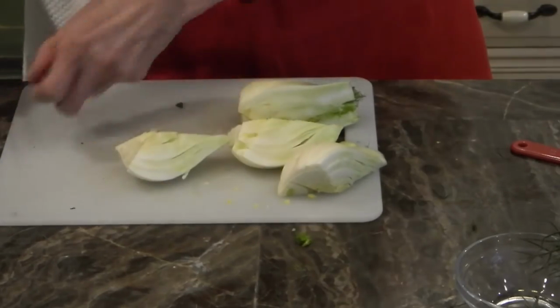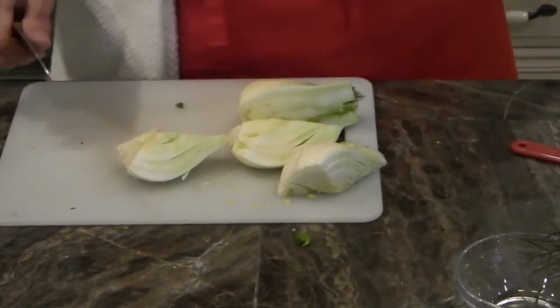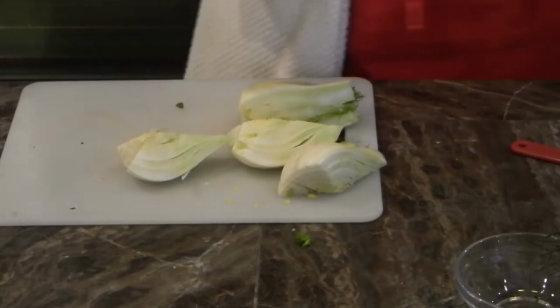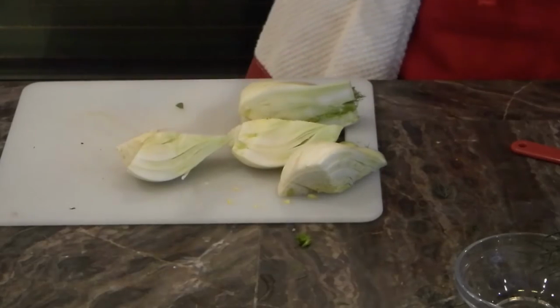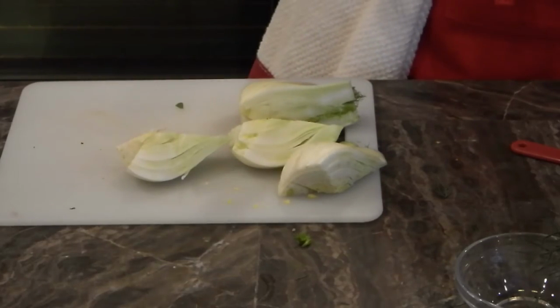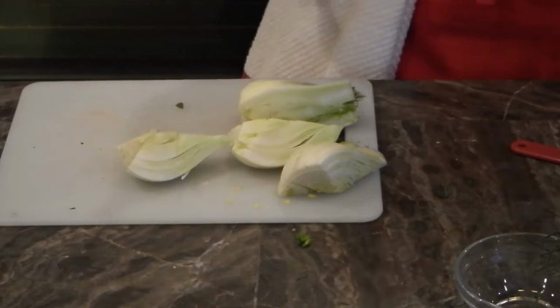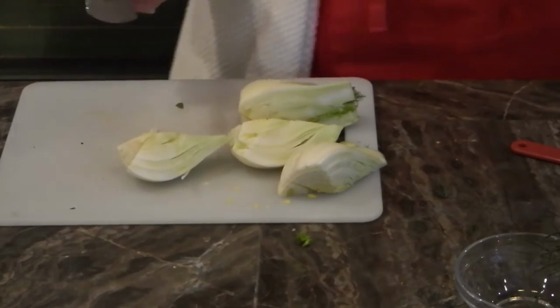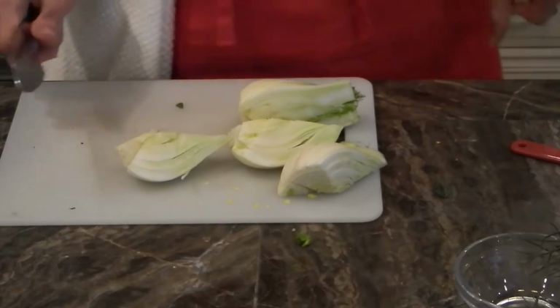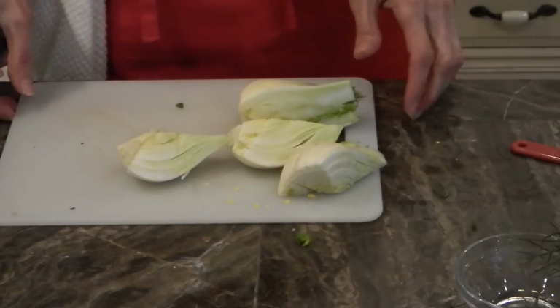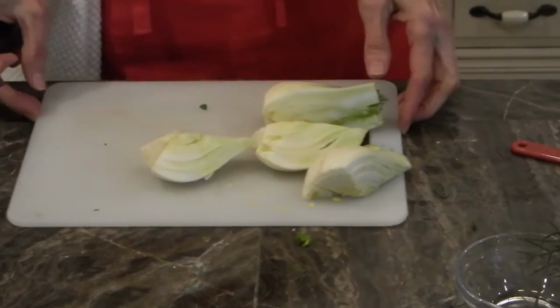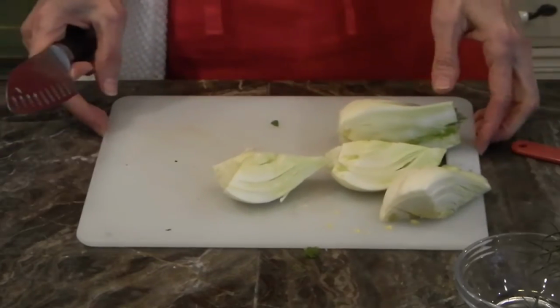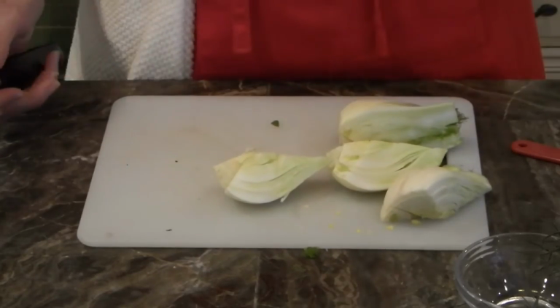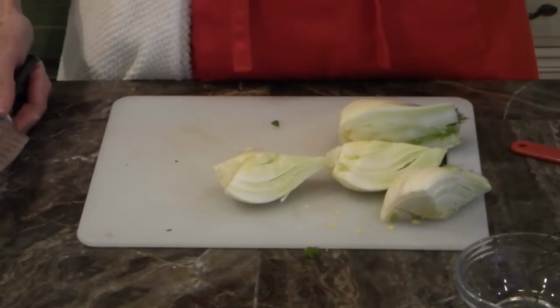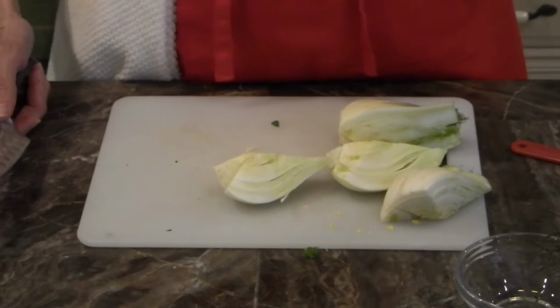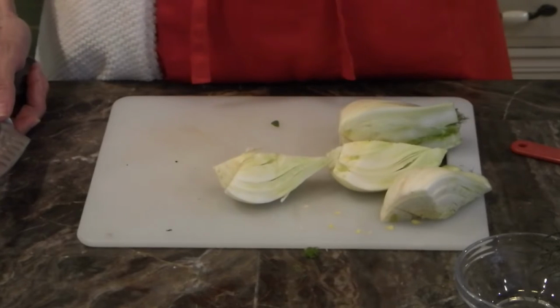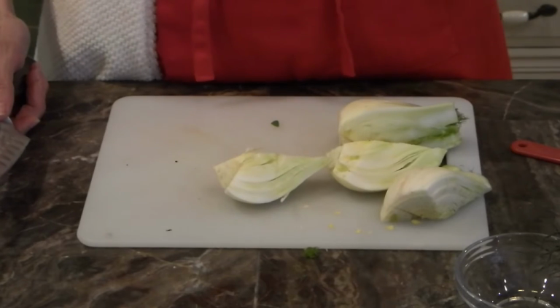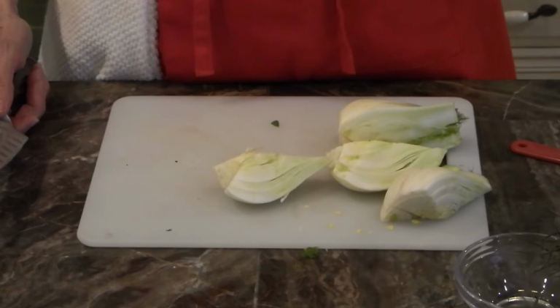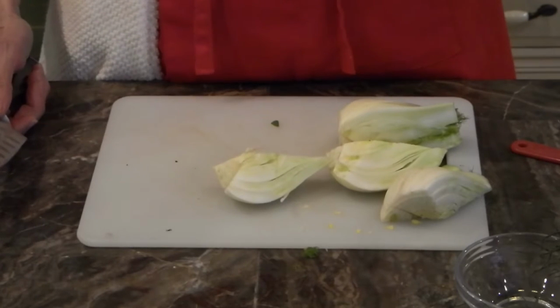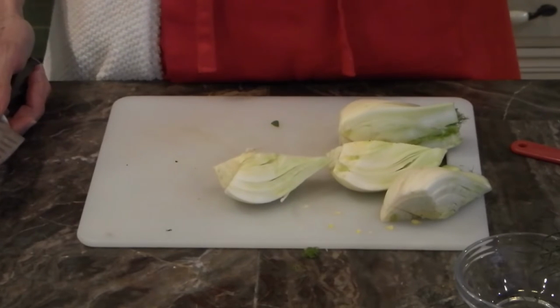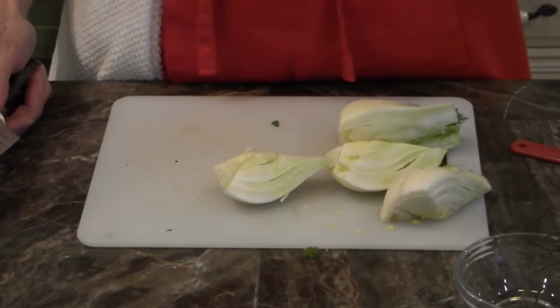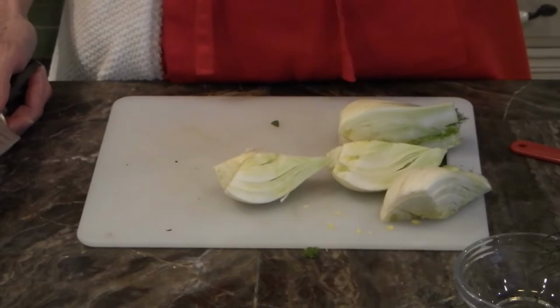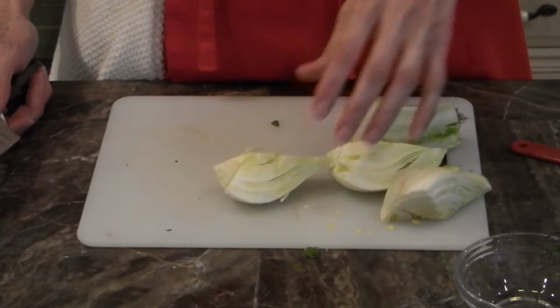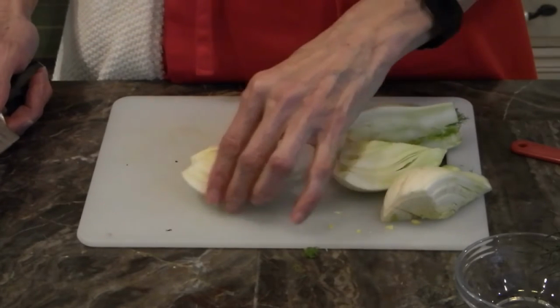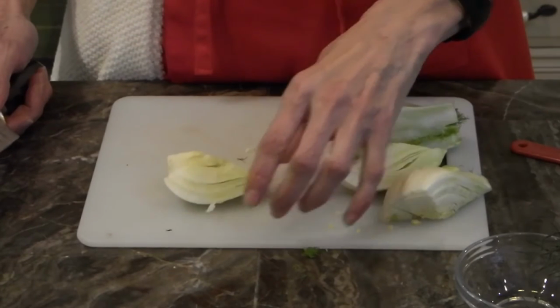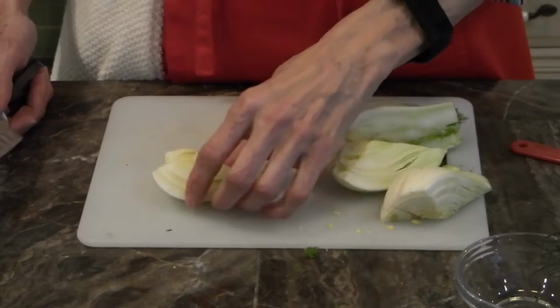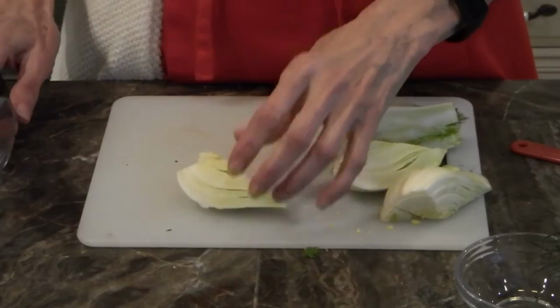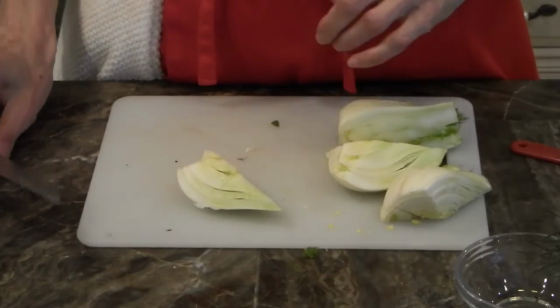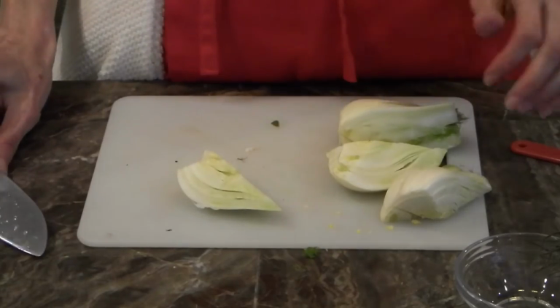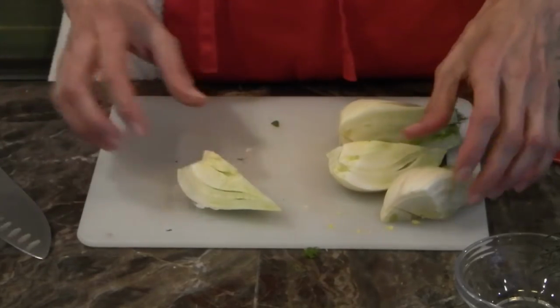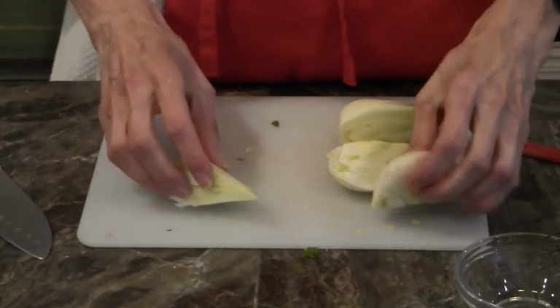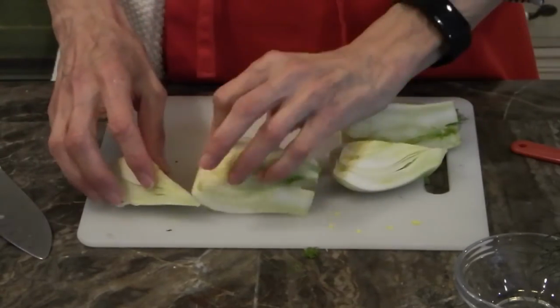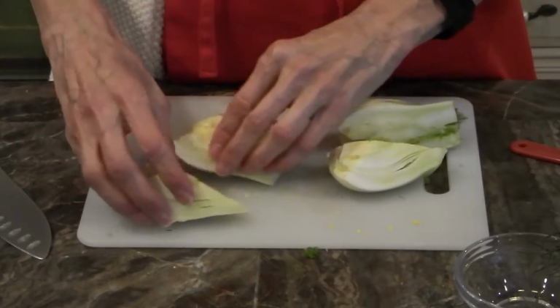If you ever have an opportunity, the roots are actually edible as well. We don't normally find them in the grocery store, but you can cut the roots and roast them — I've heard they're very delicious. I have not had that pleasure yet but I look forward to it.